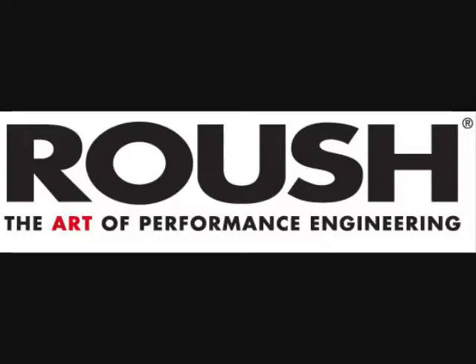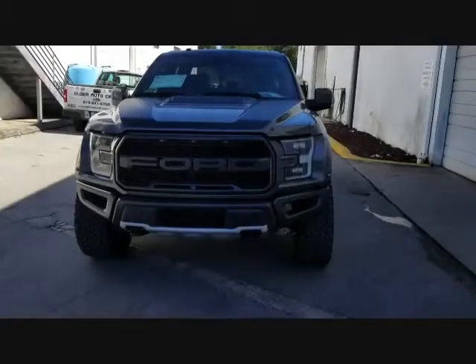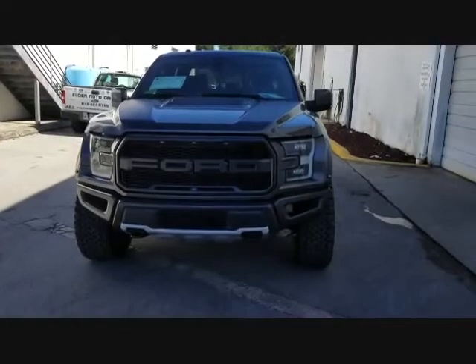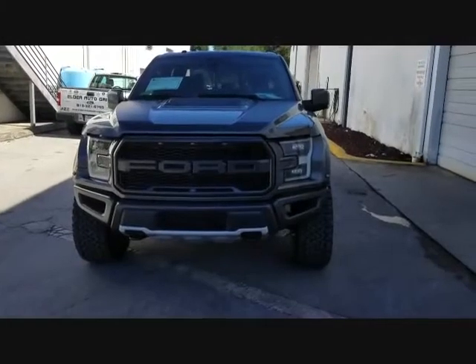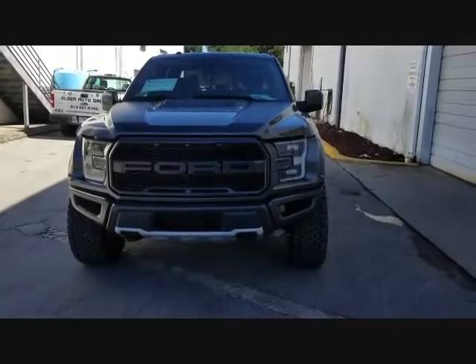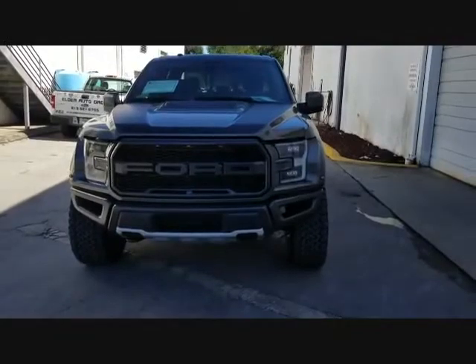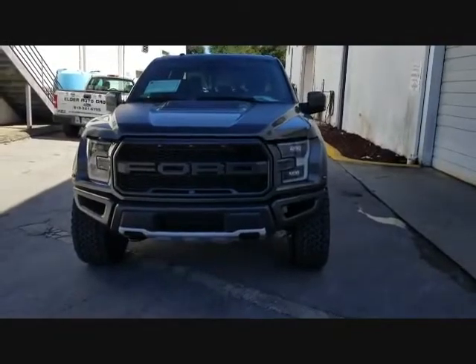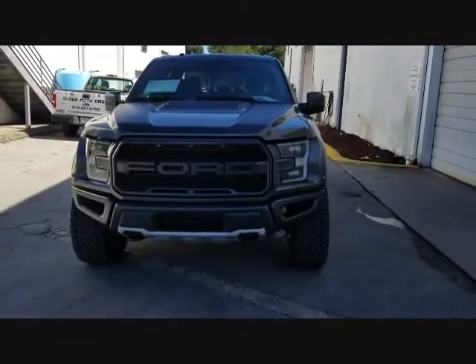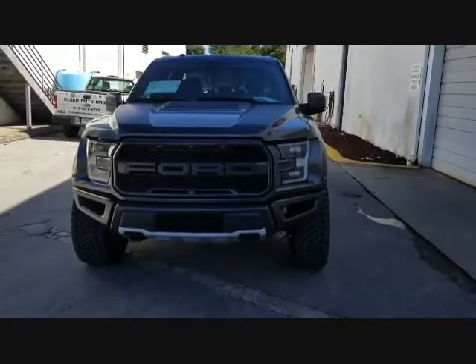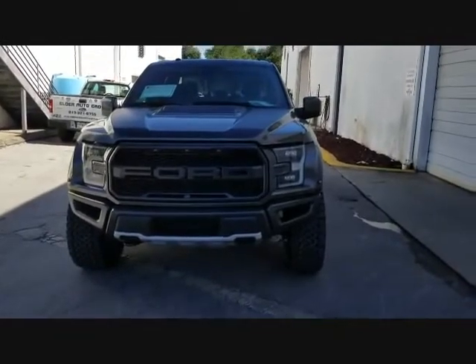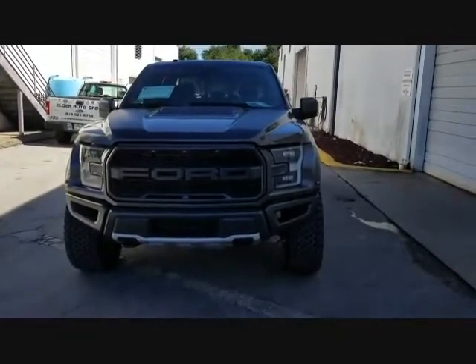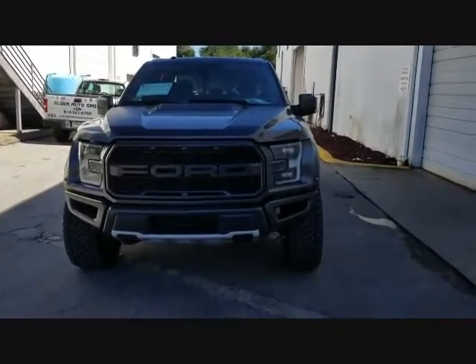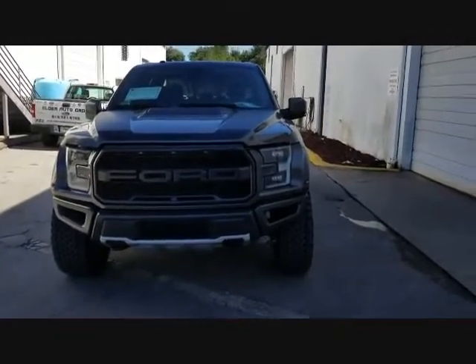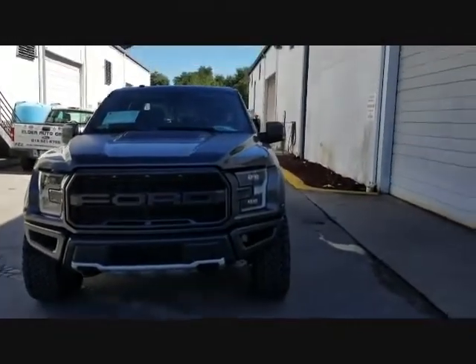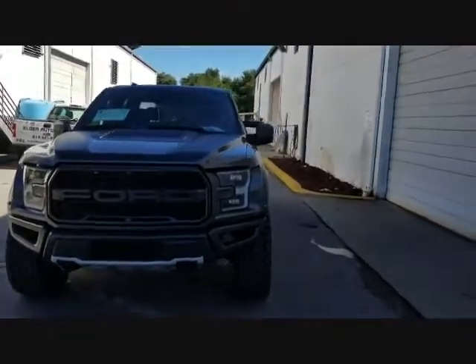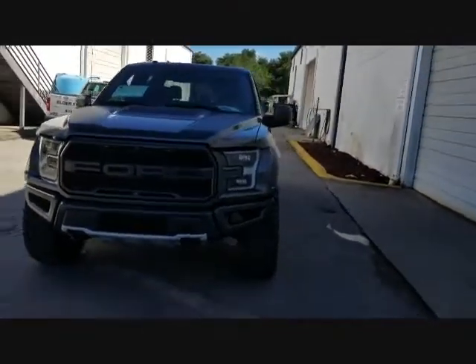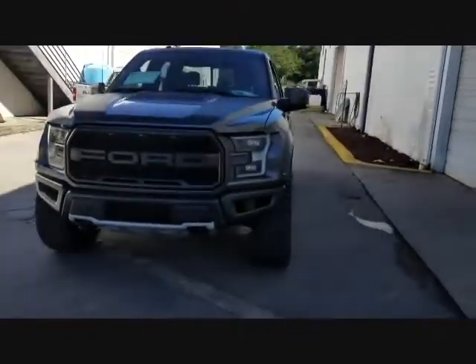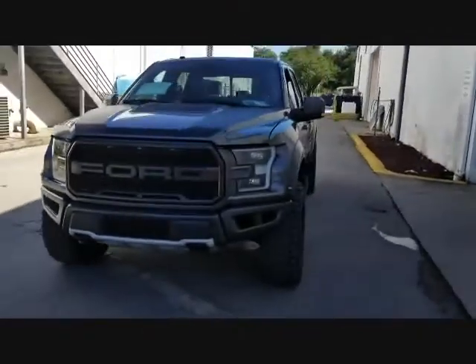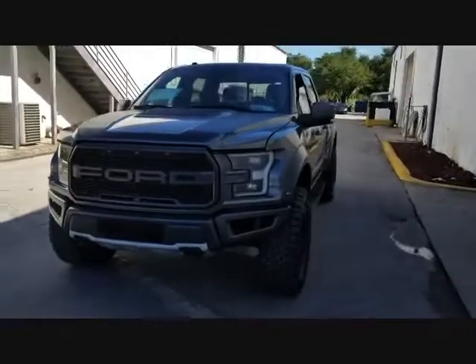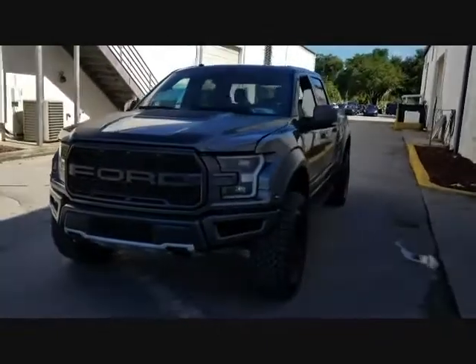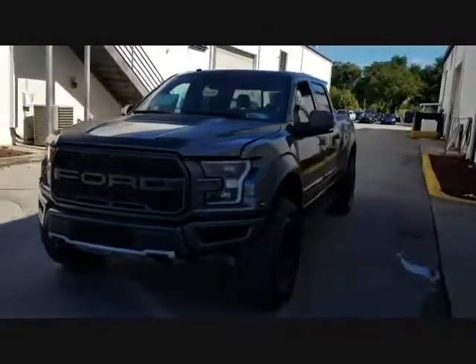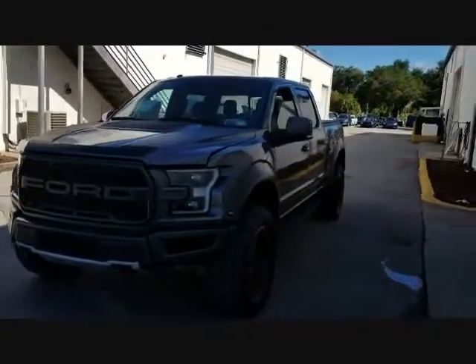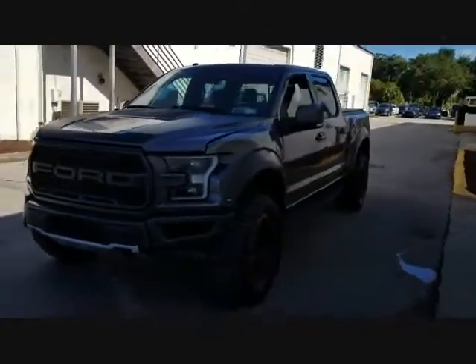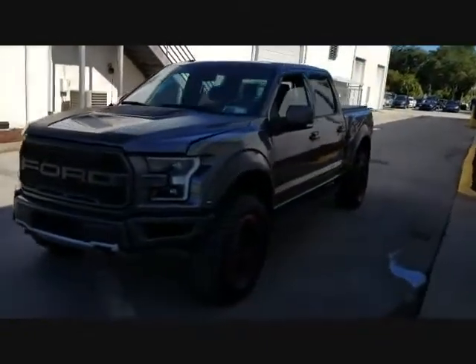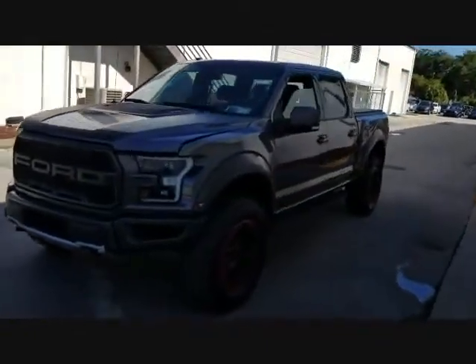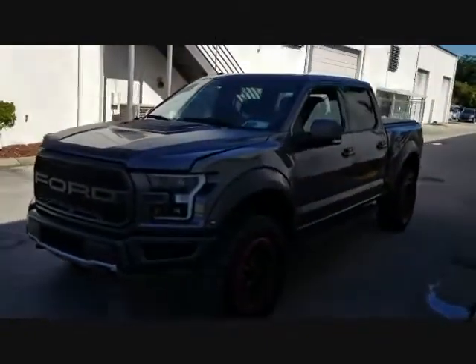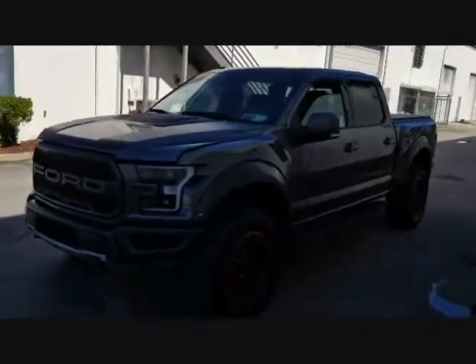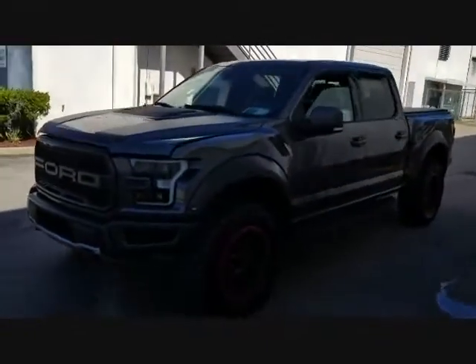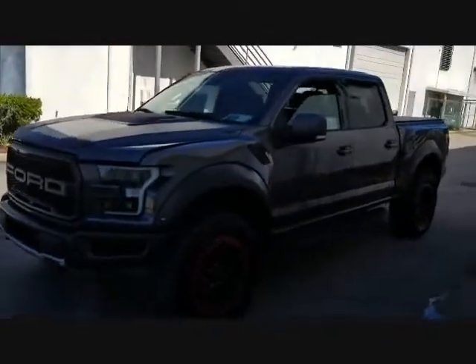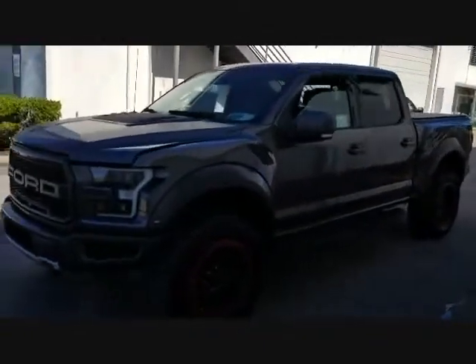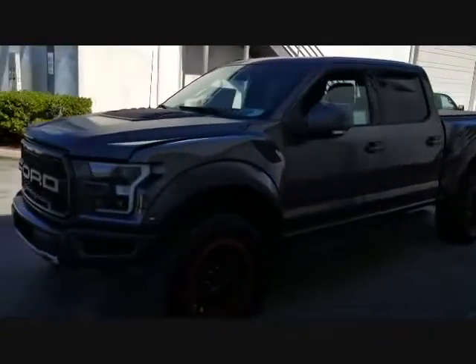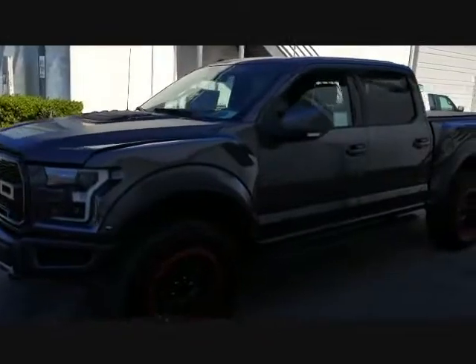This is the 2015 Ford F-150 Raptor Roush Edition. This is one of the best F-150 trucks I've ever driven.